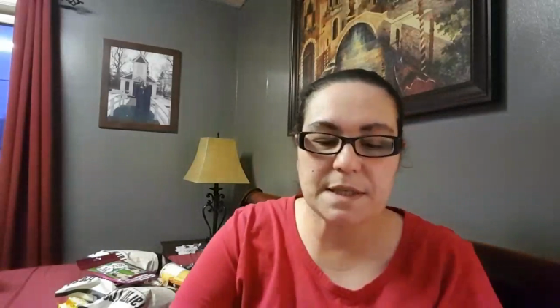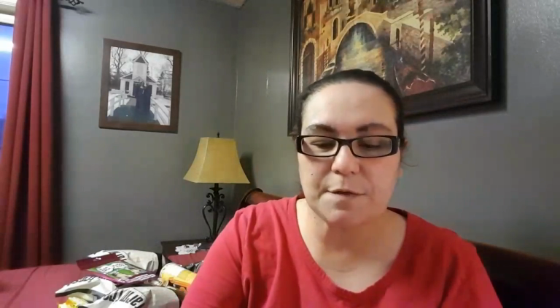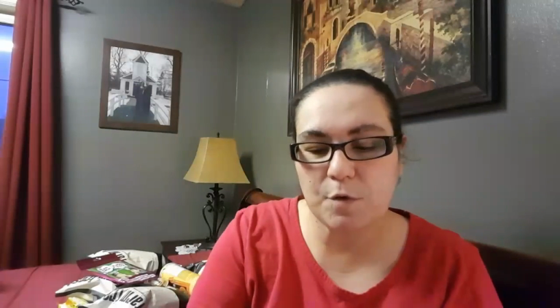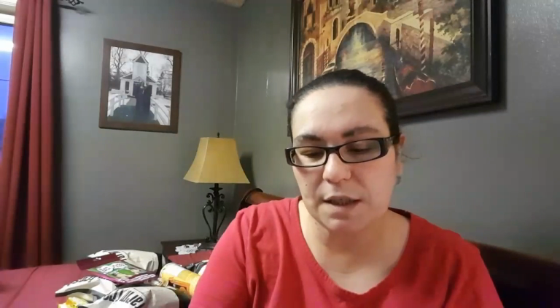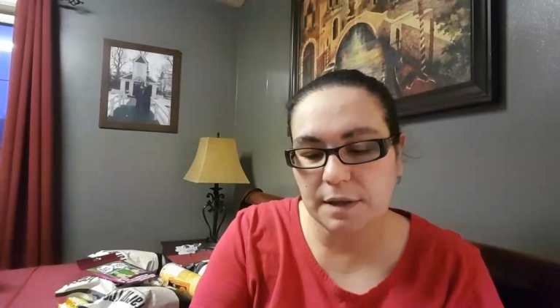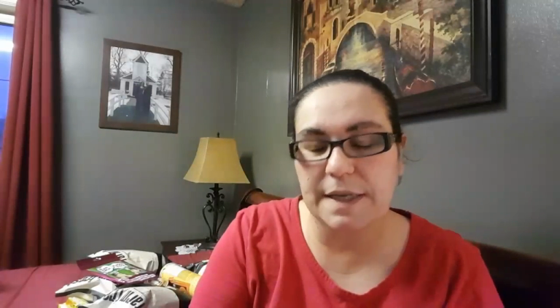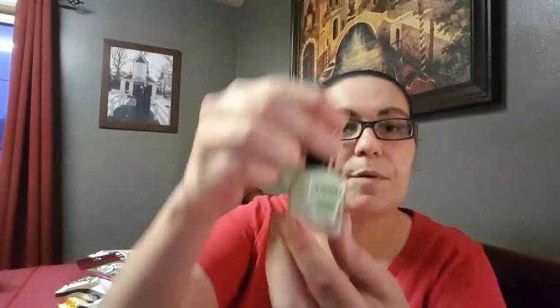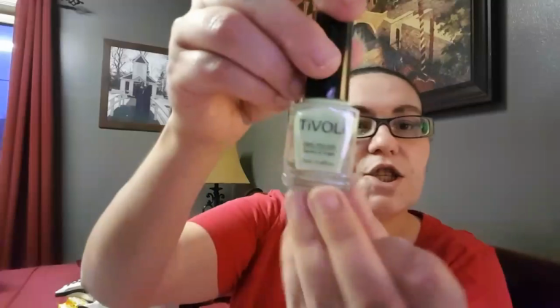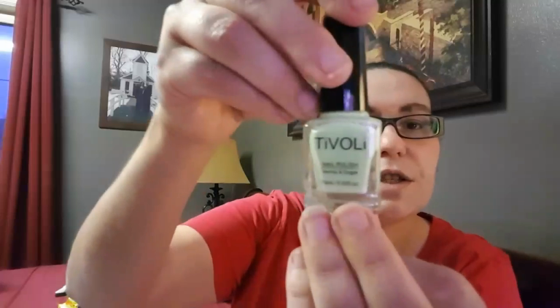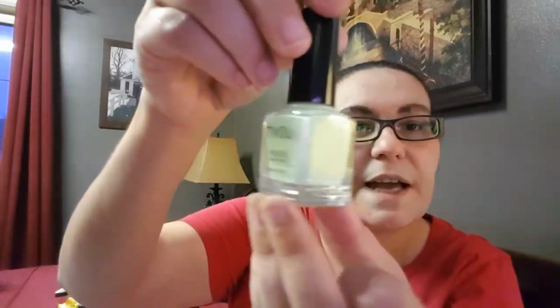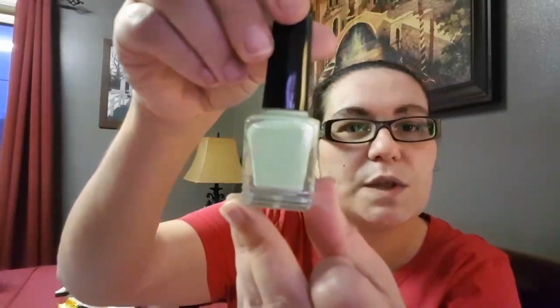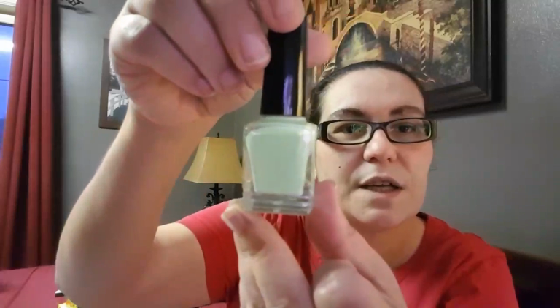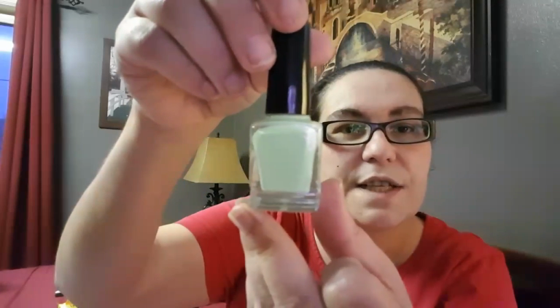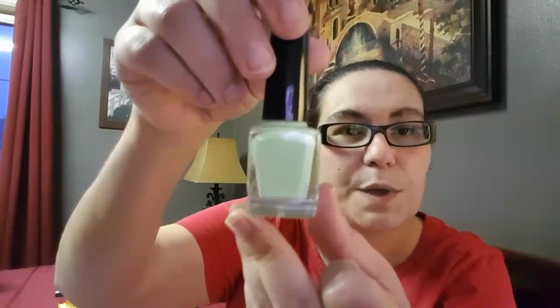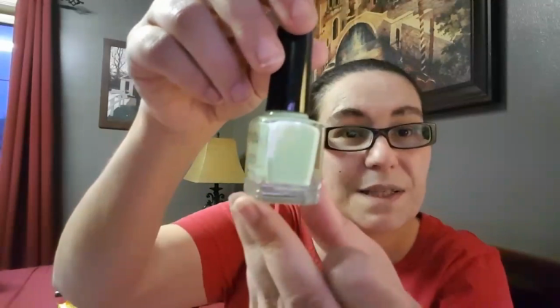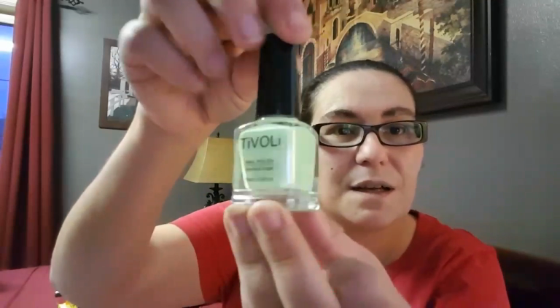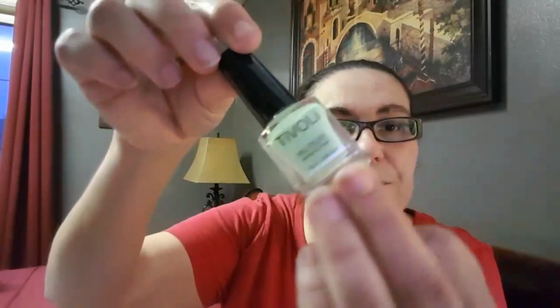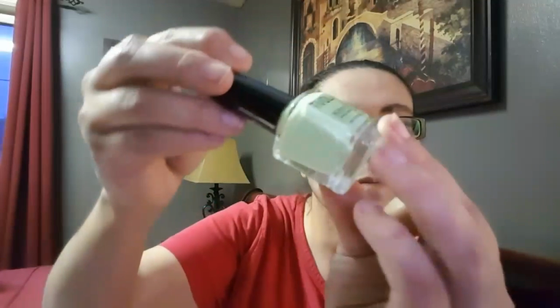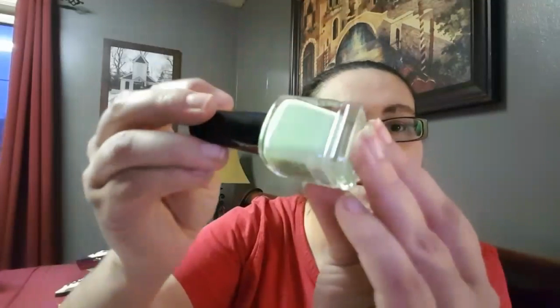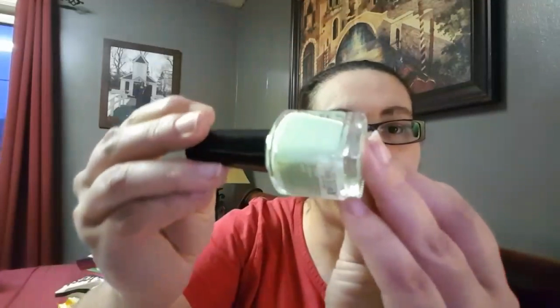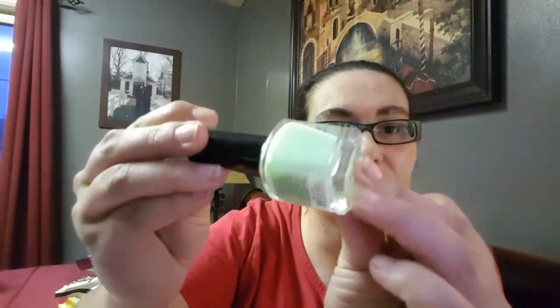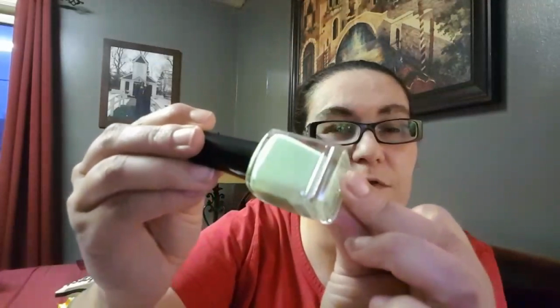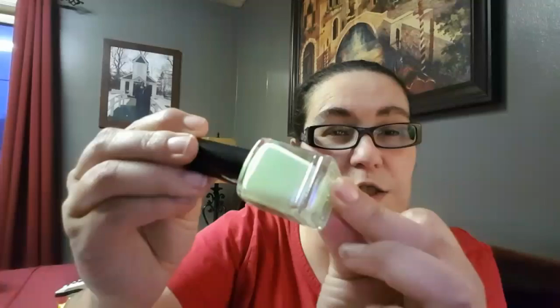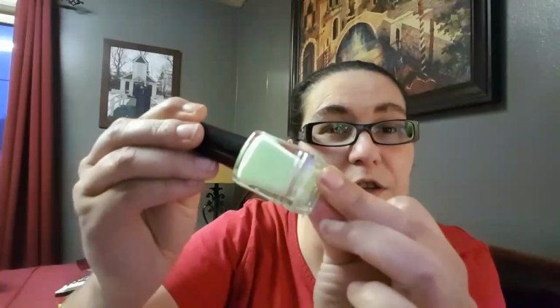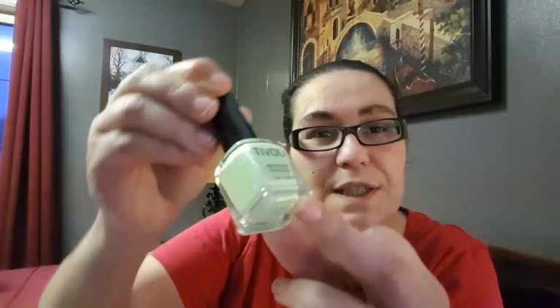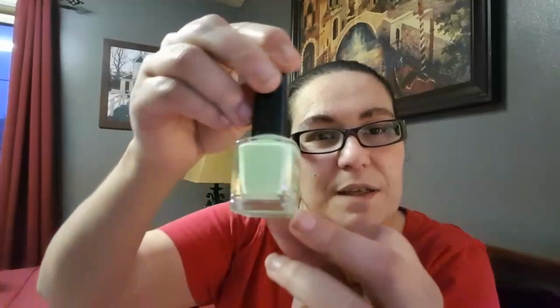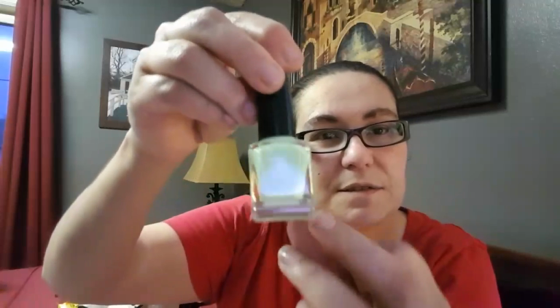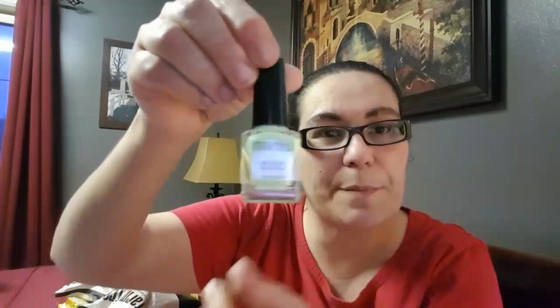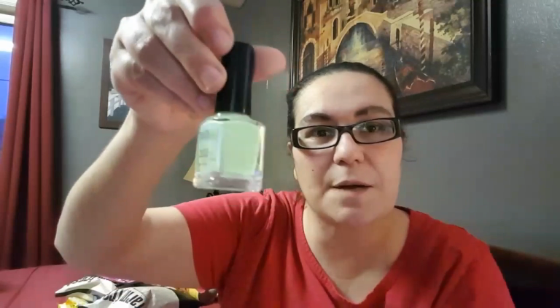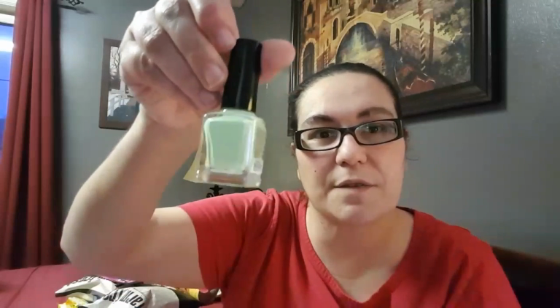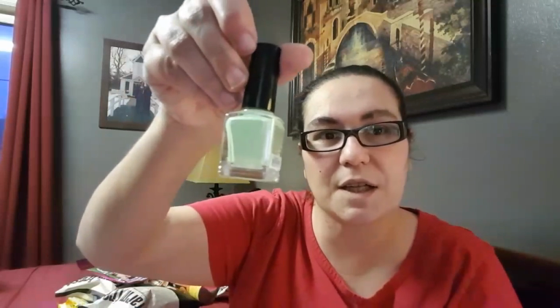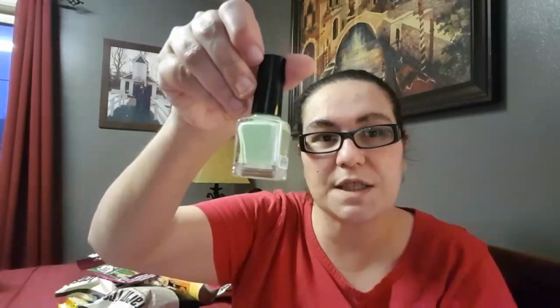My next item is from Tyvoli and it's nail polish. I love the color — it's a green pastel color and it really screams spring to me. I picked that up; it's just a beautiful color.